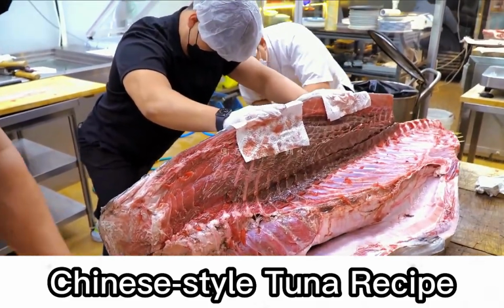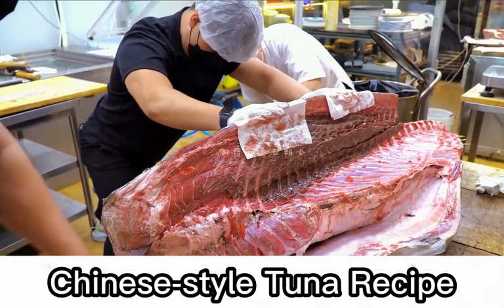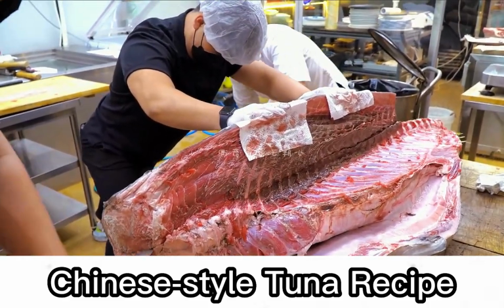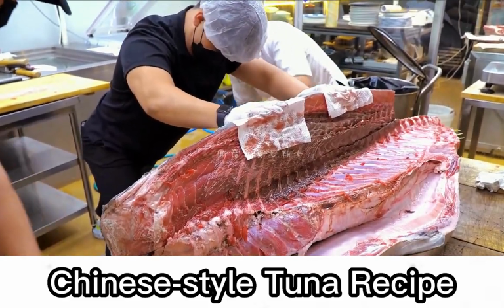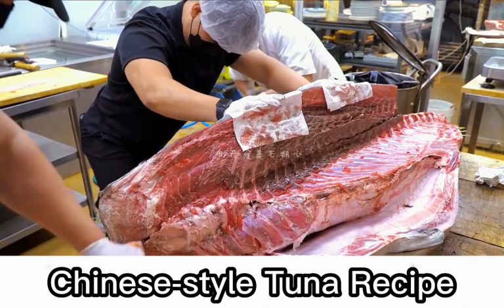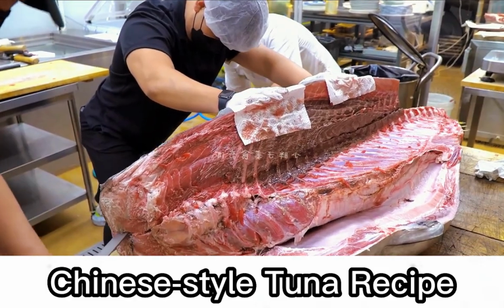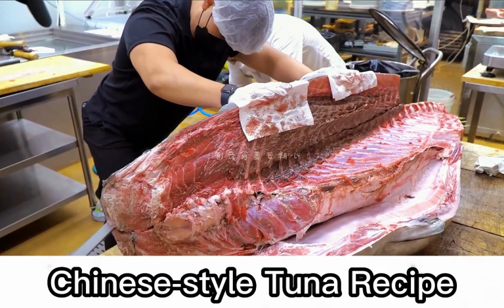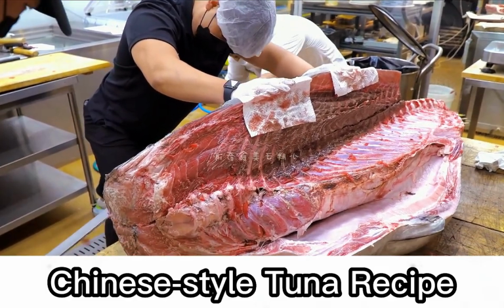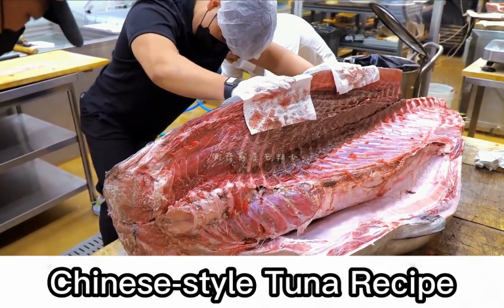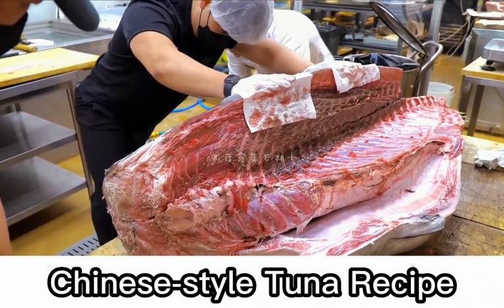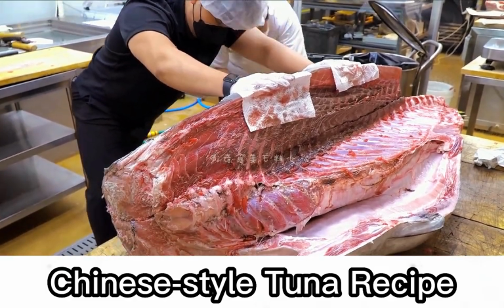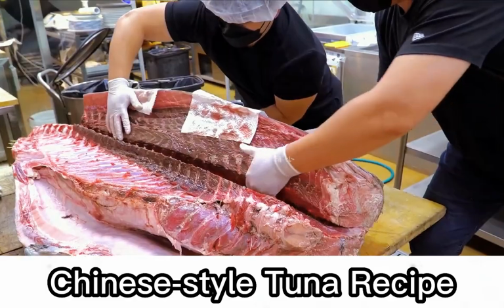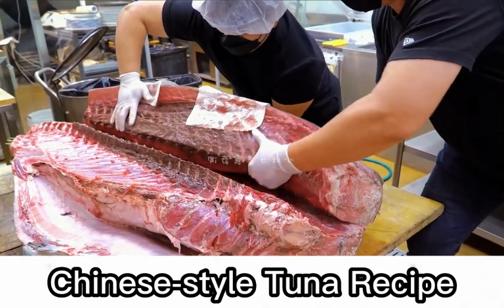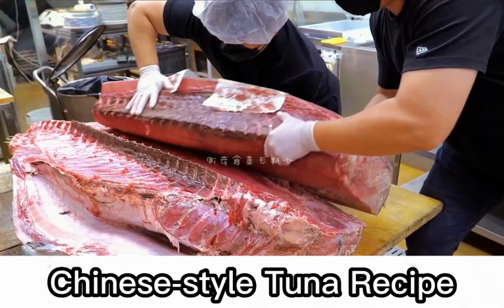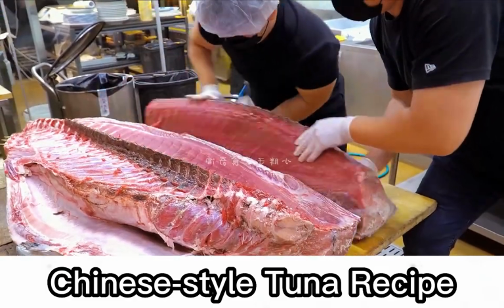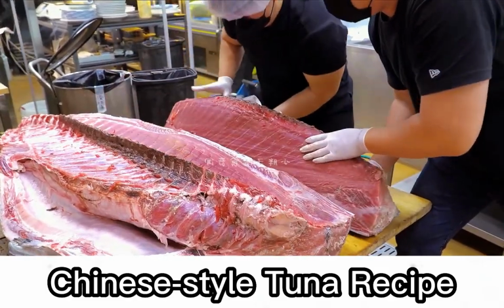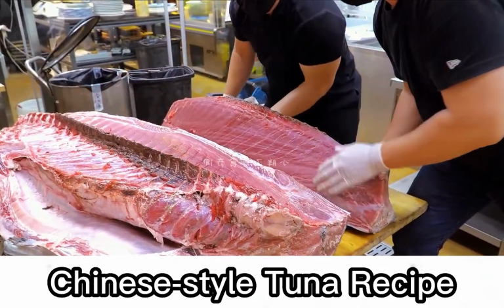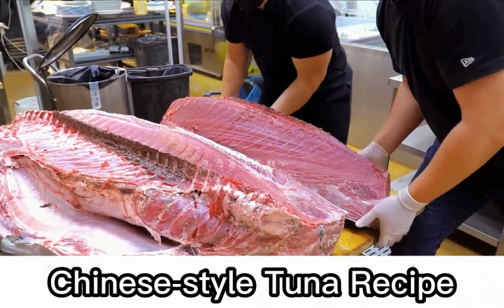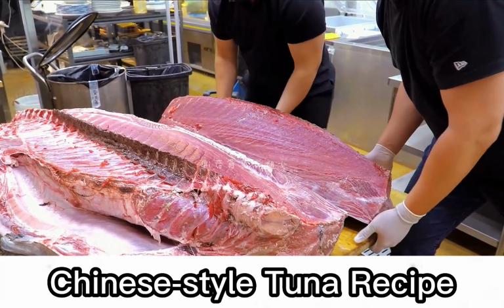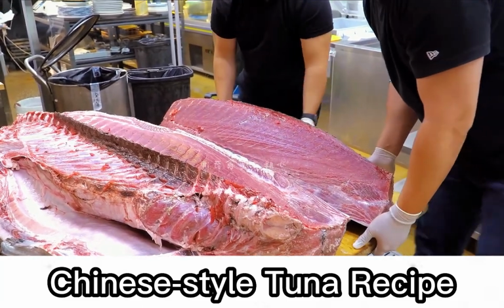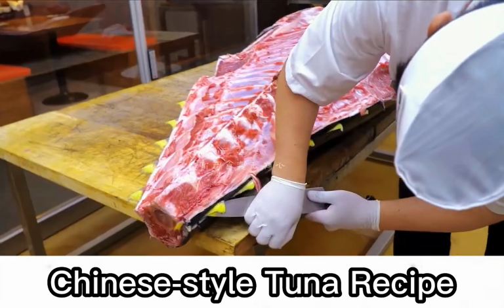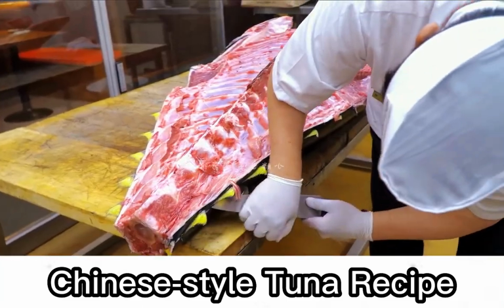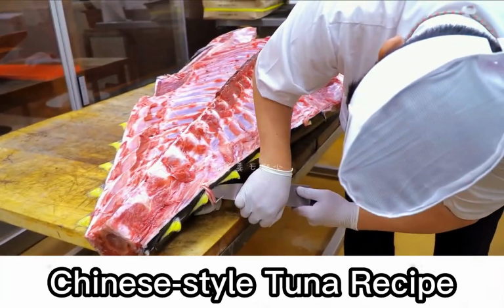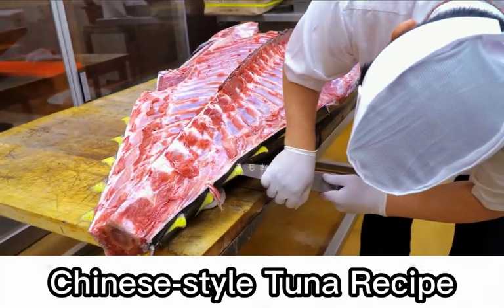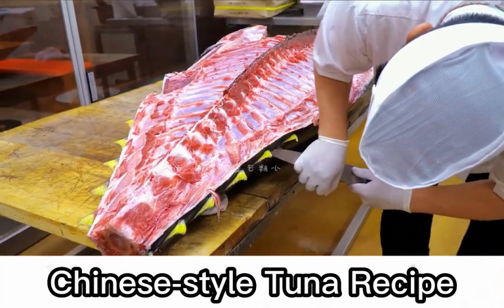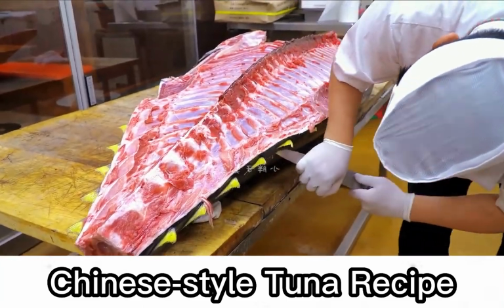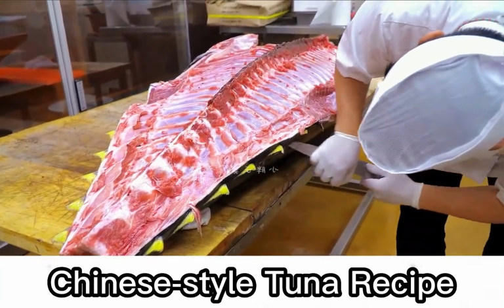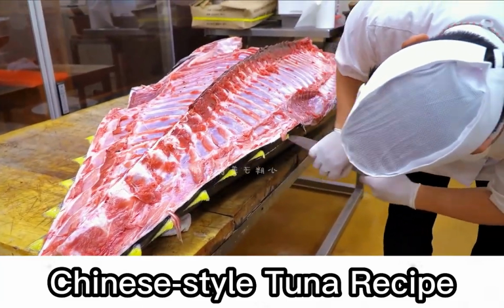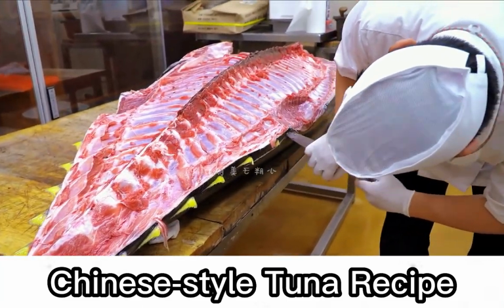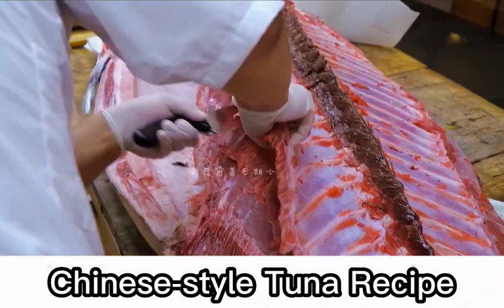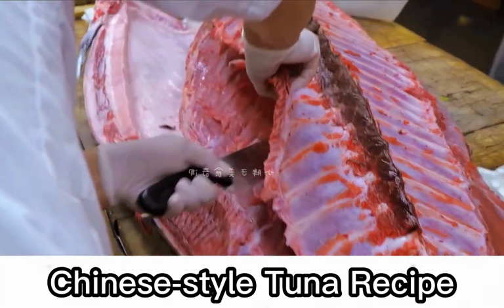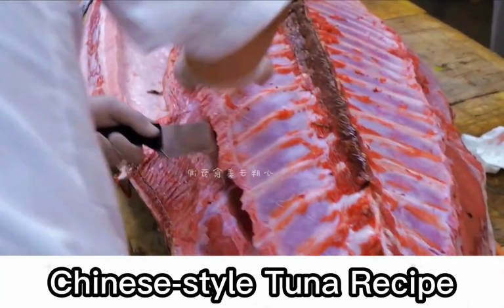The butchering of tuna is said to be difficult but not difficult, and easy but not easy. It takes 12 knives alone — long and short — and every knife has its own special use.